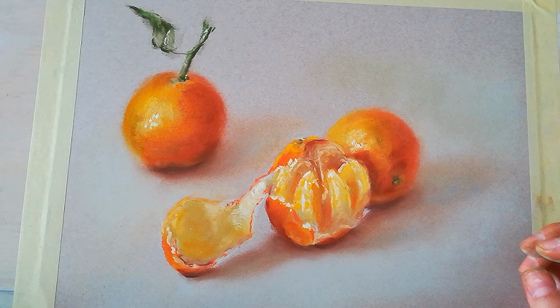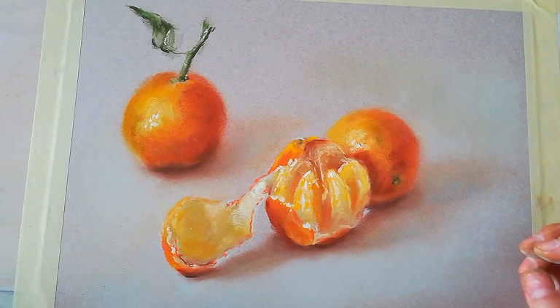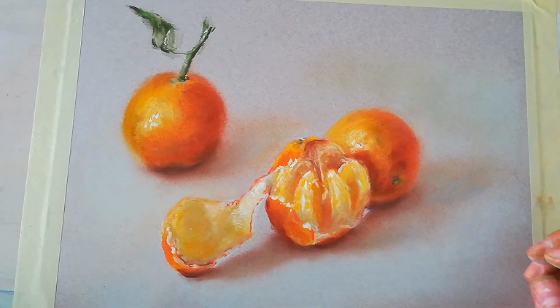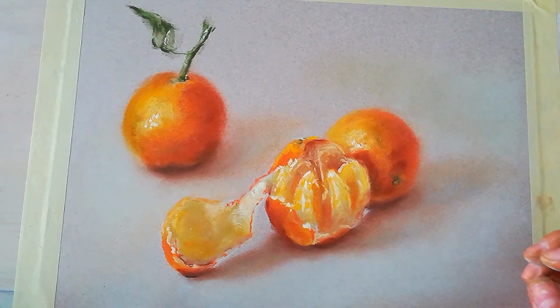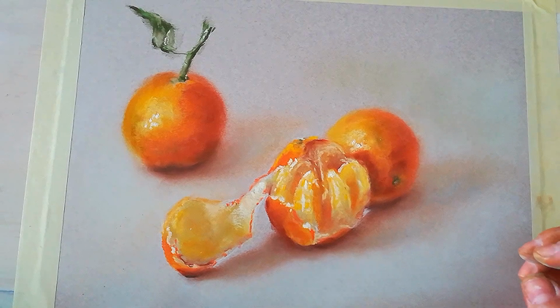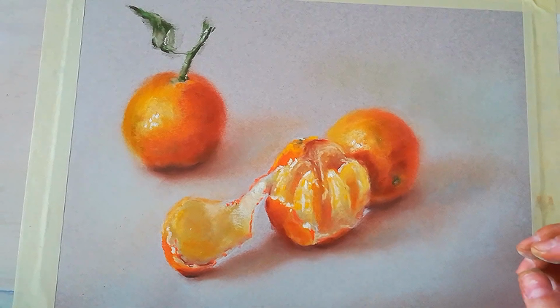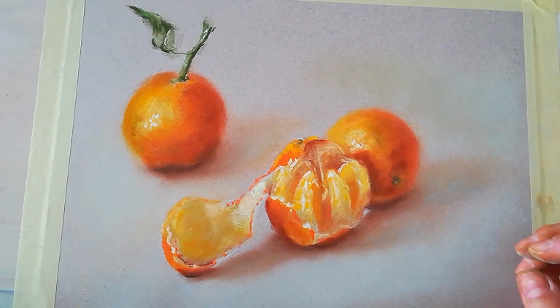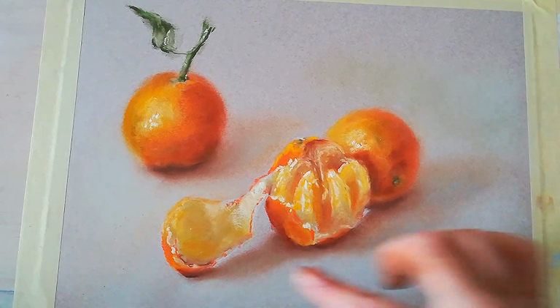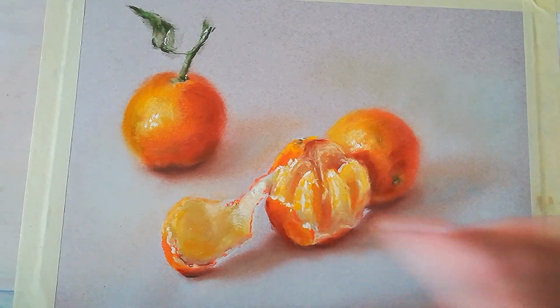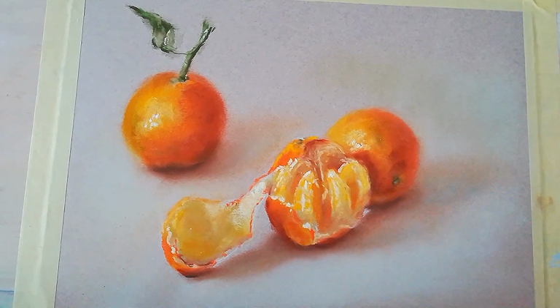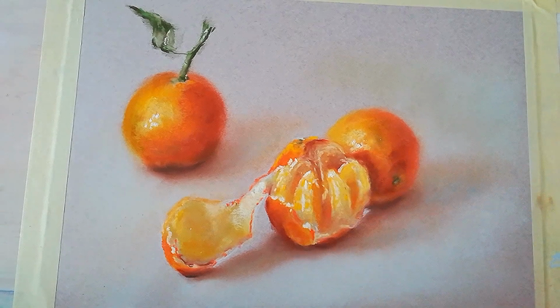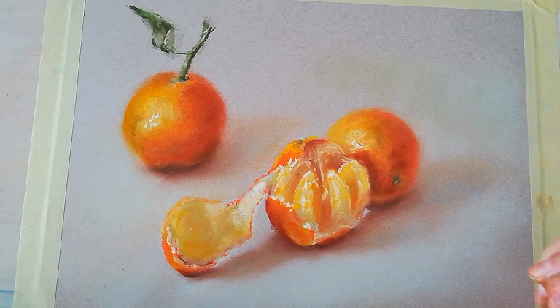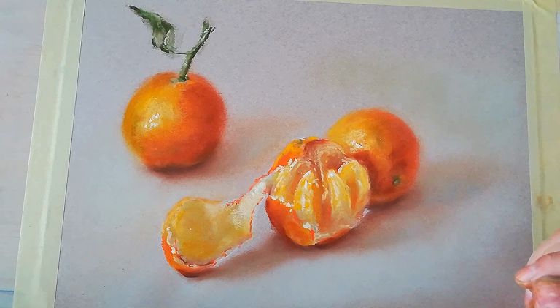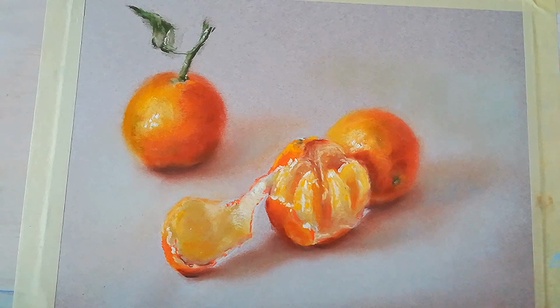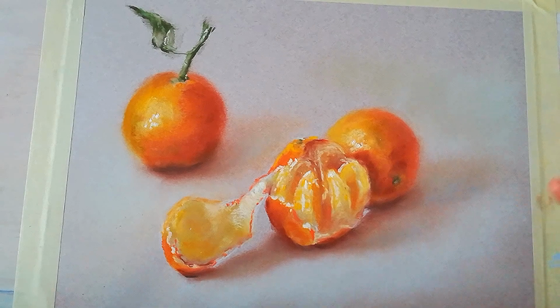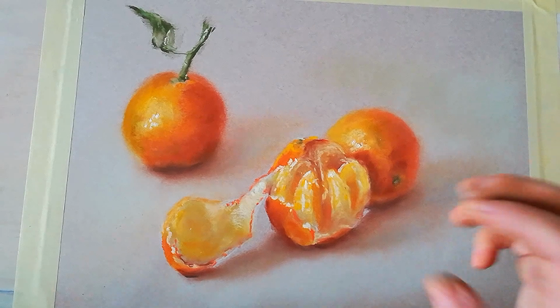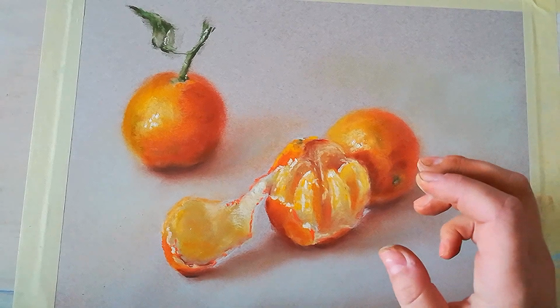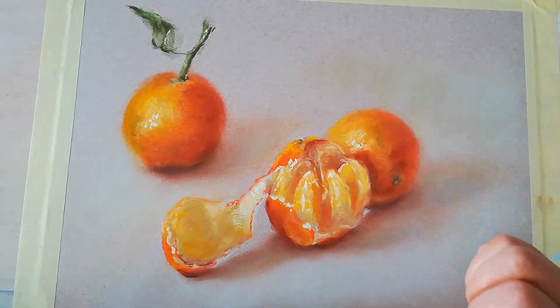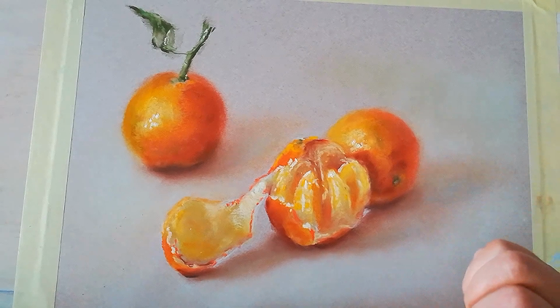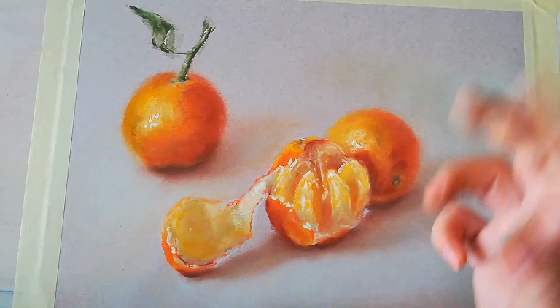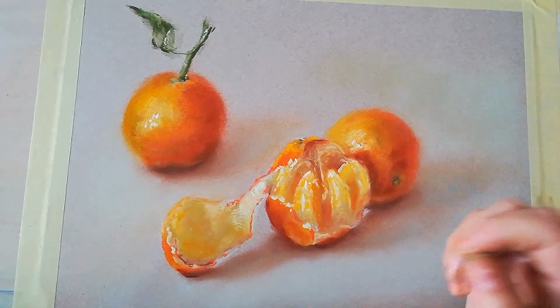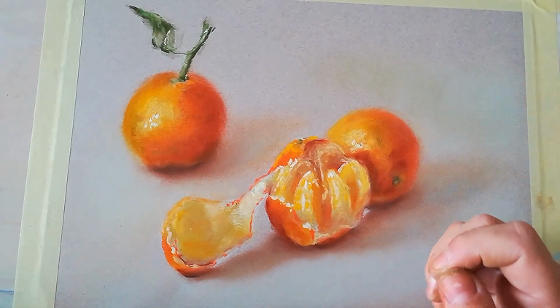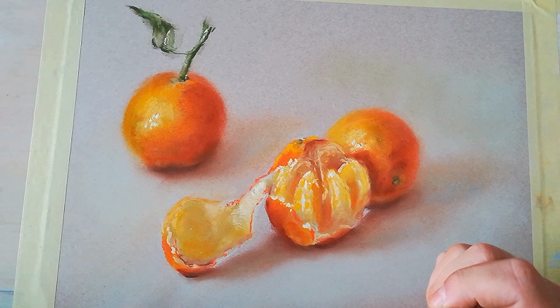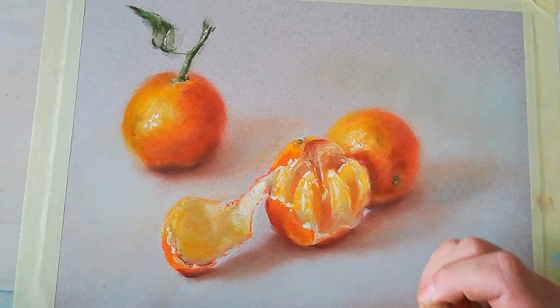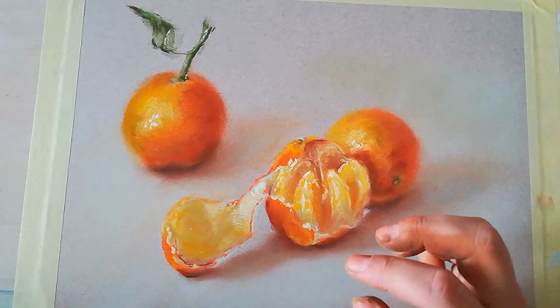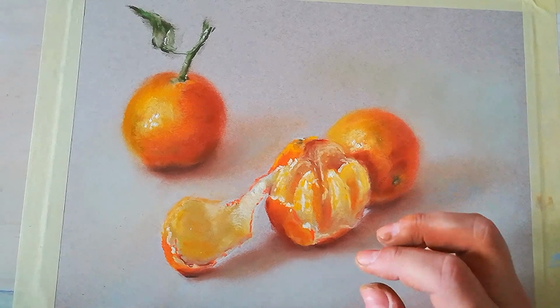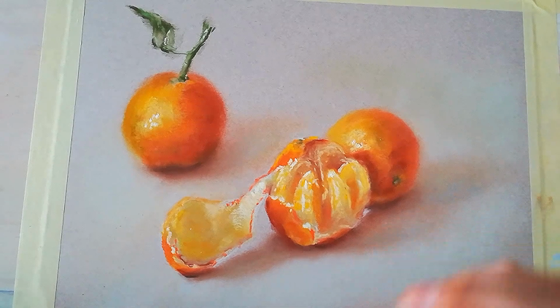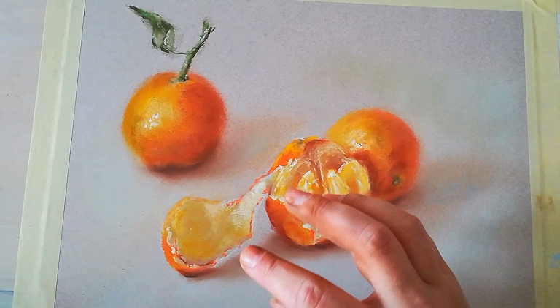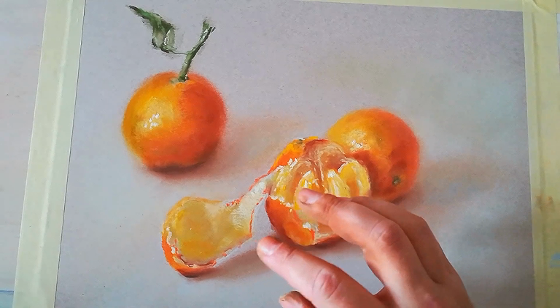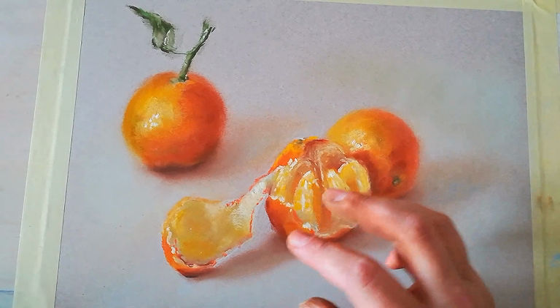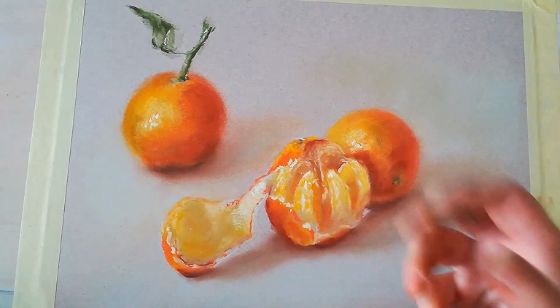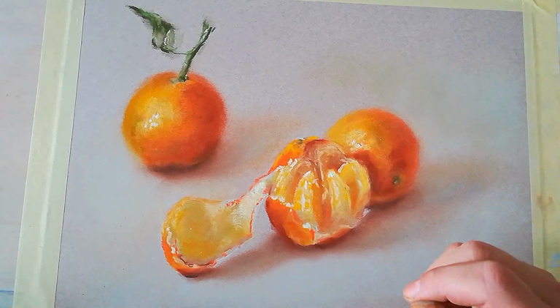Hi there and welcome to this tutorial. We will be drawing these beautiful mandarins. I will be using a real-life setup here in front of me, but you will have a photo reference in your materials.